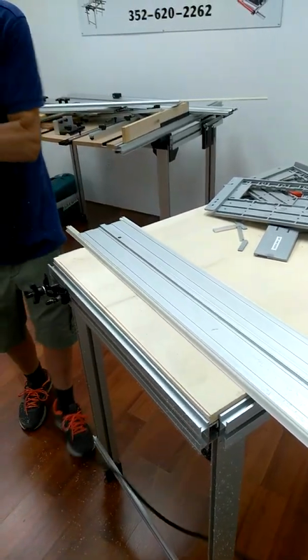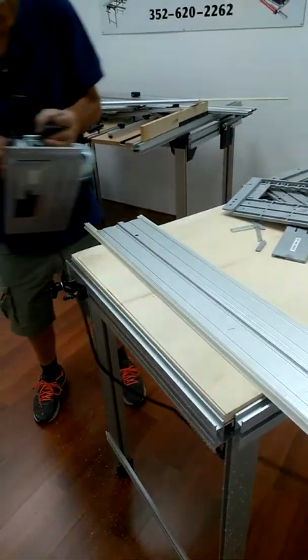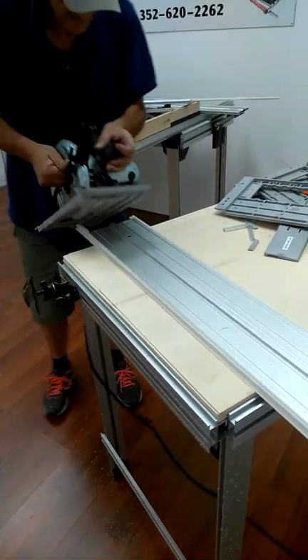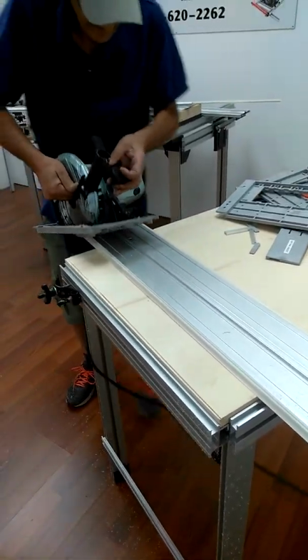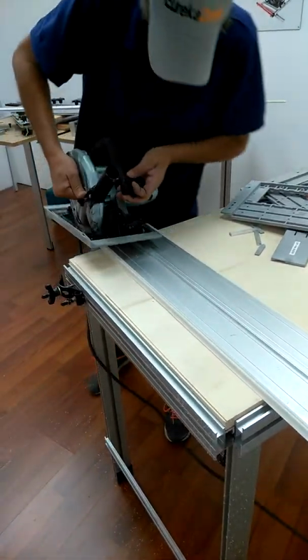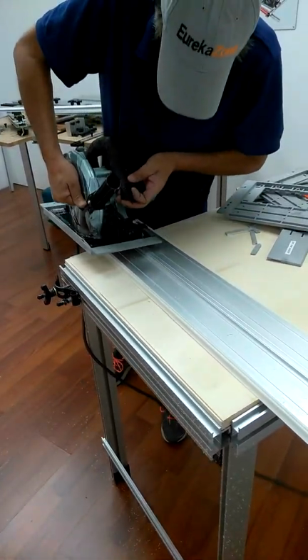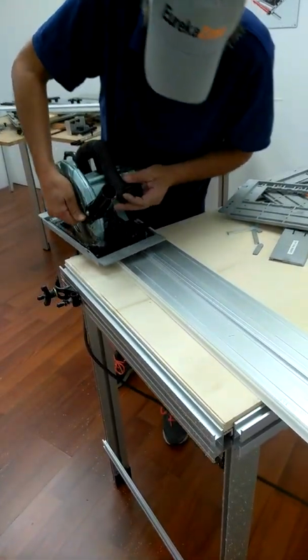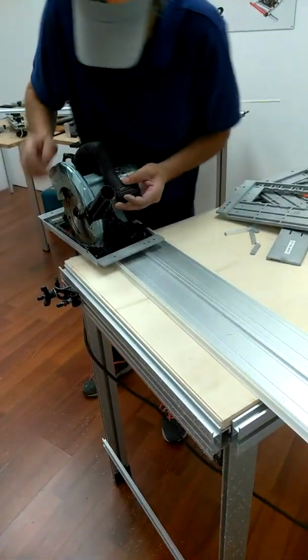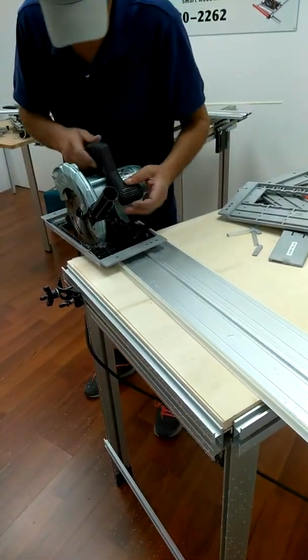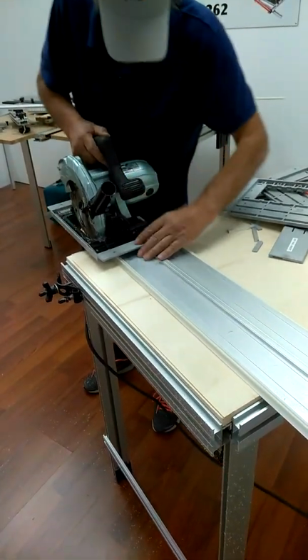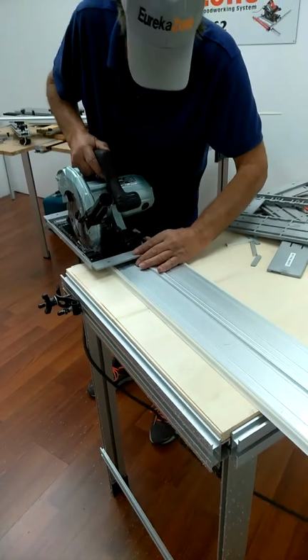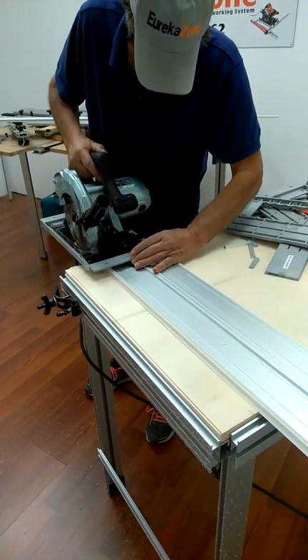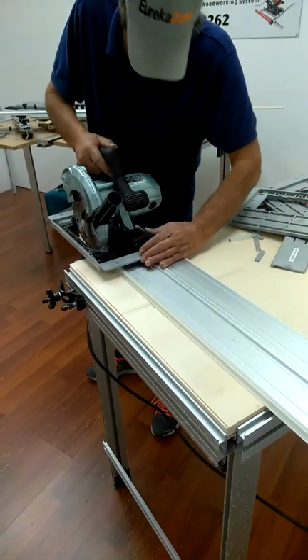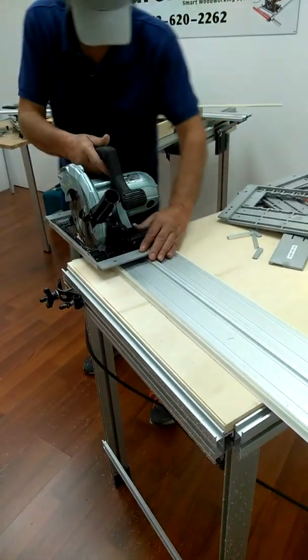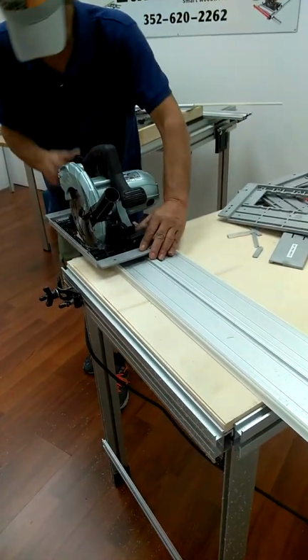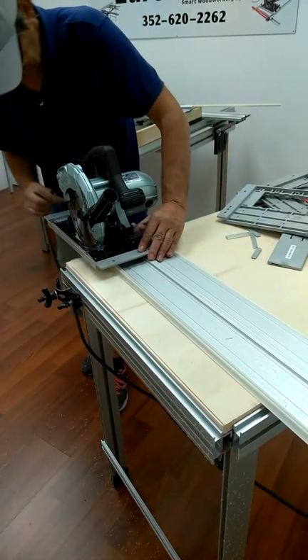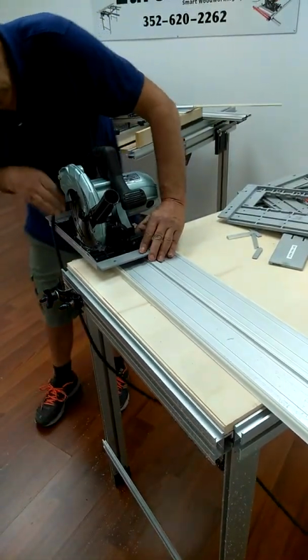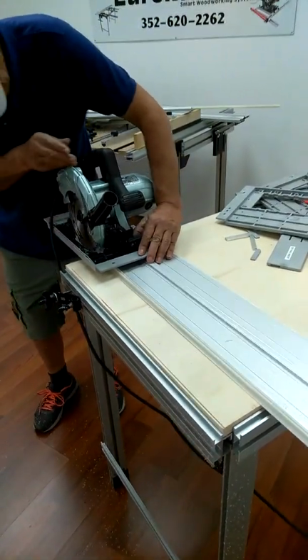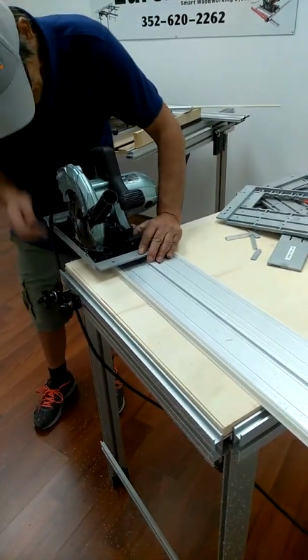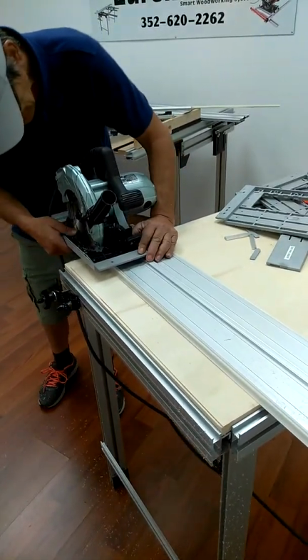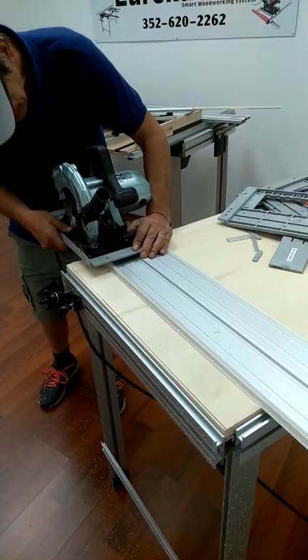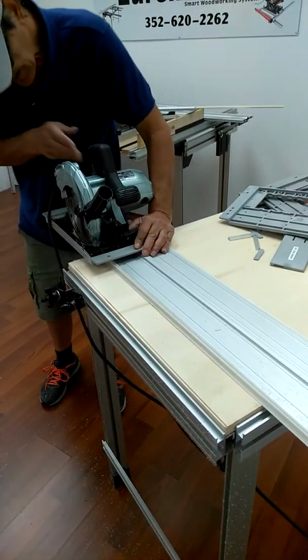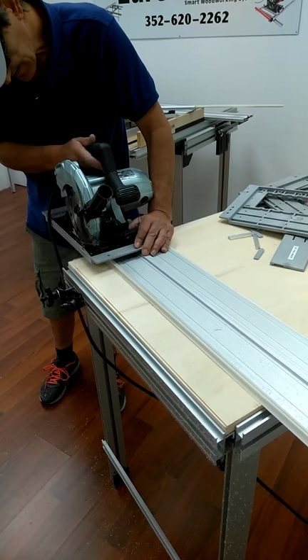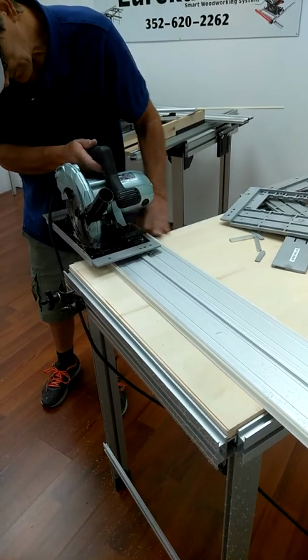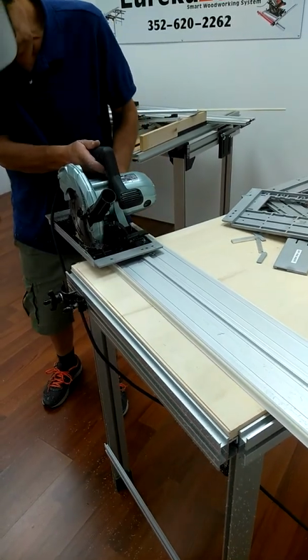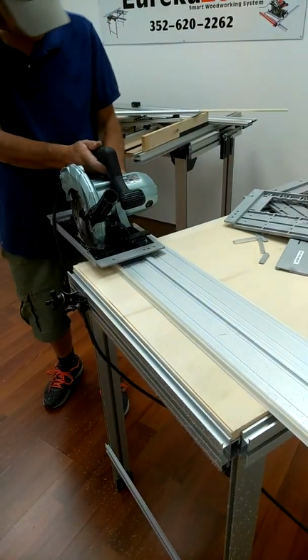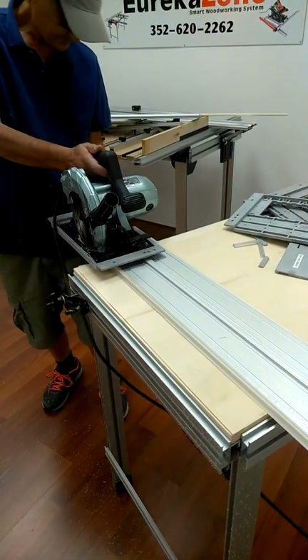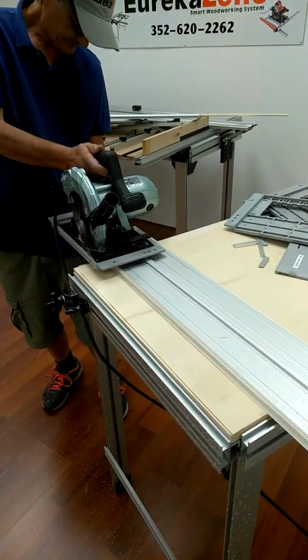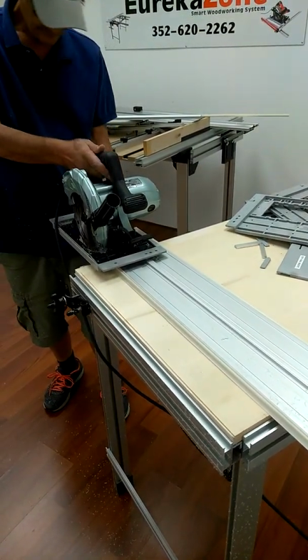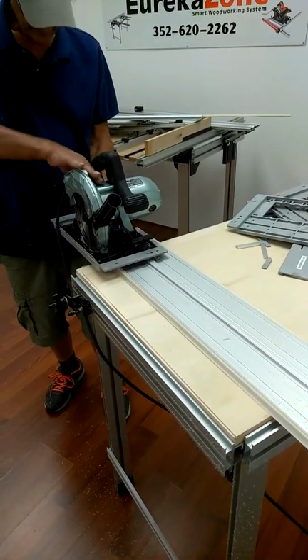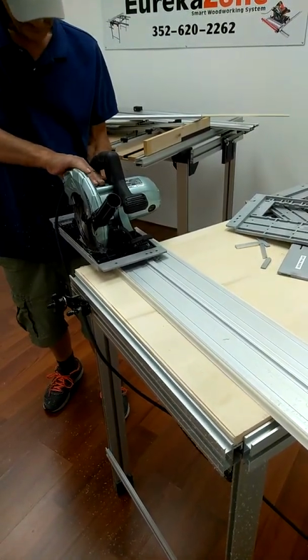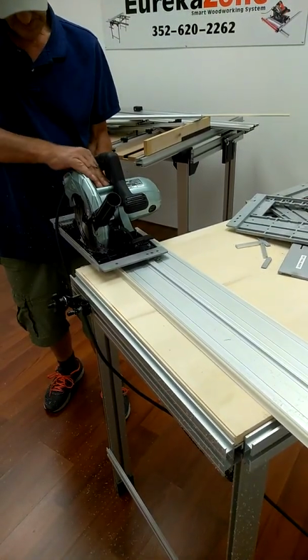I'm pushing this in — it starts right here and clicks right on it. You have to lift this up, of course. Now let me show you the problem.